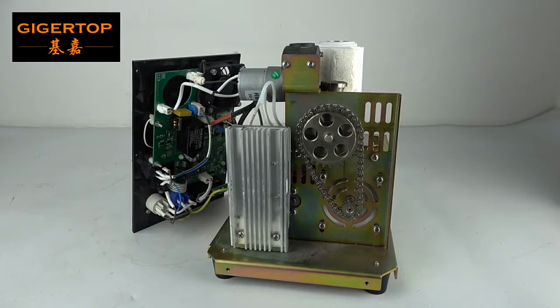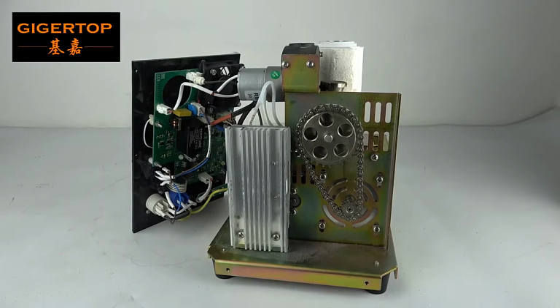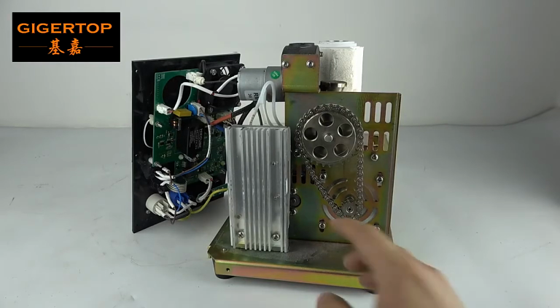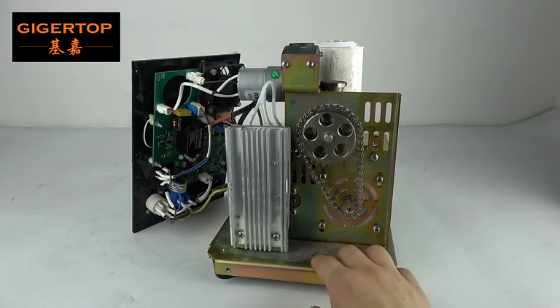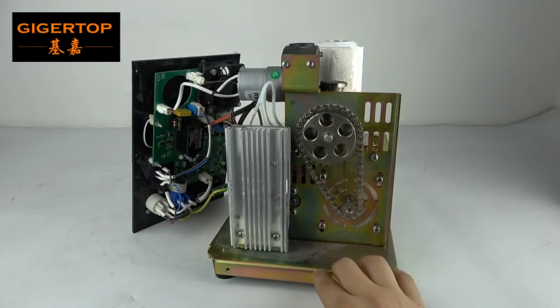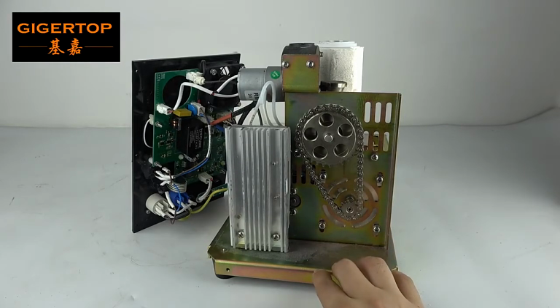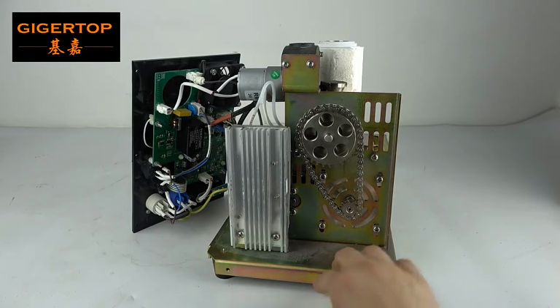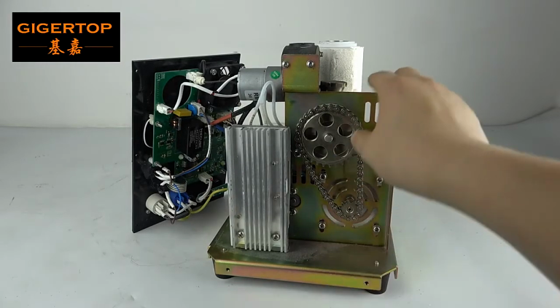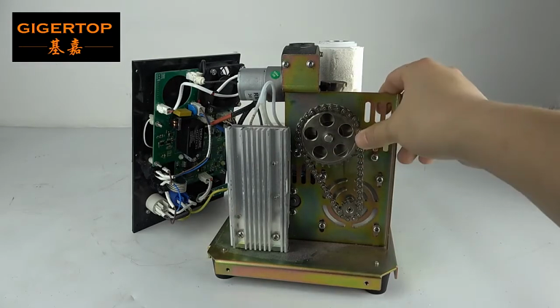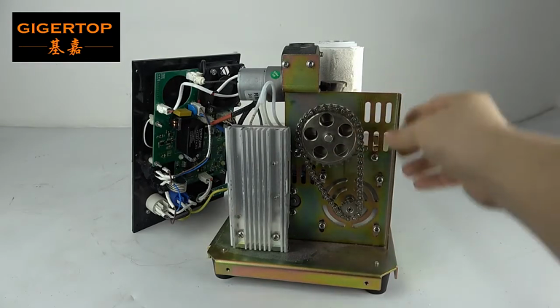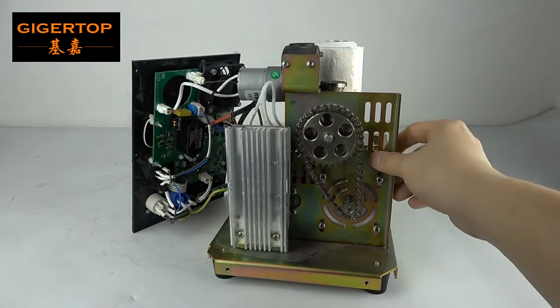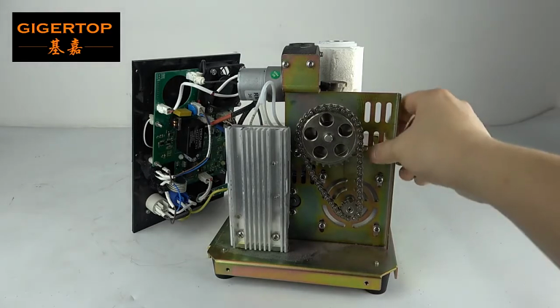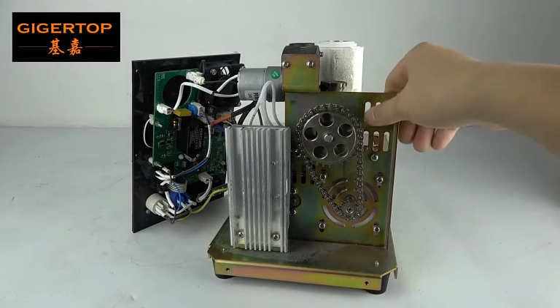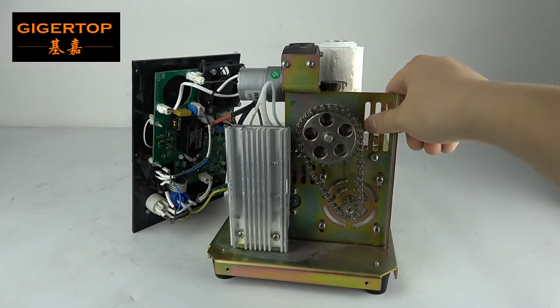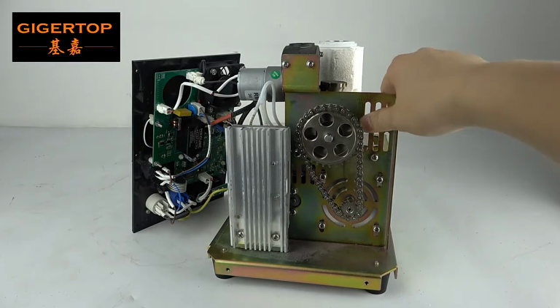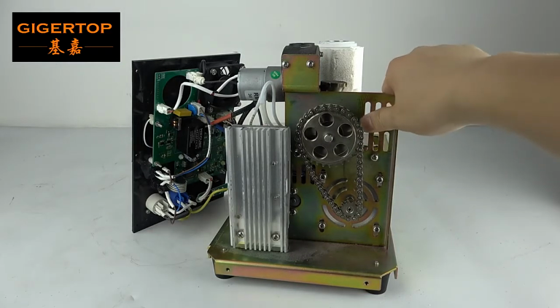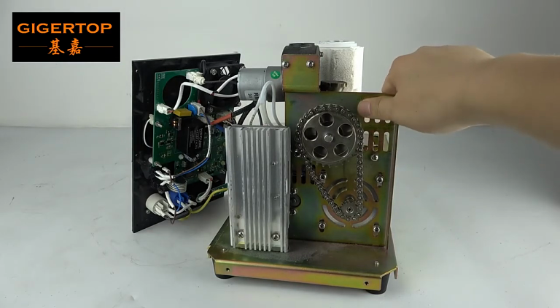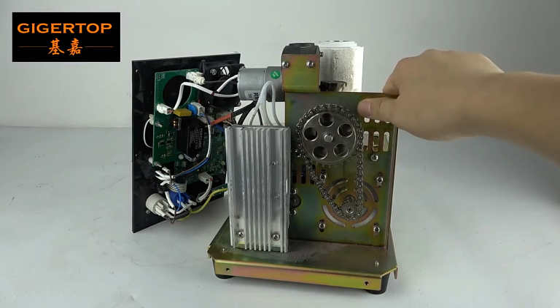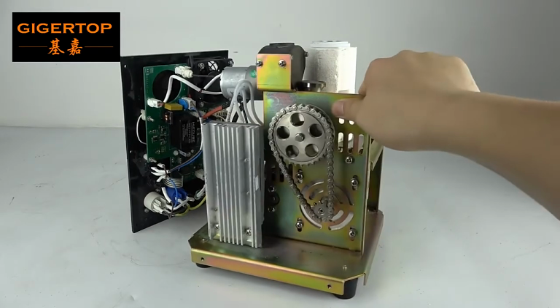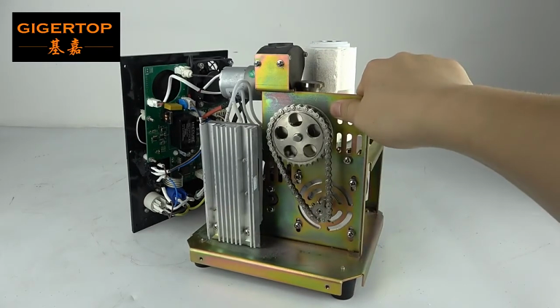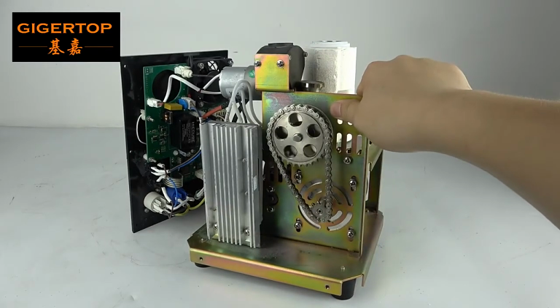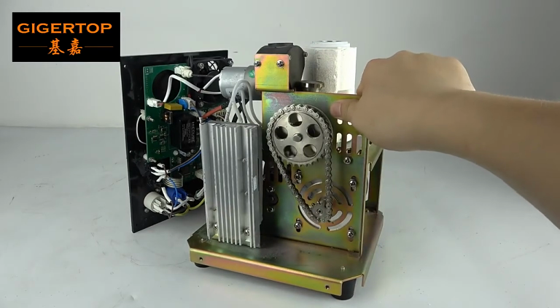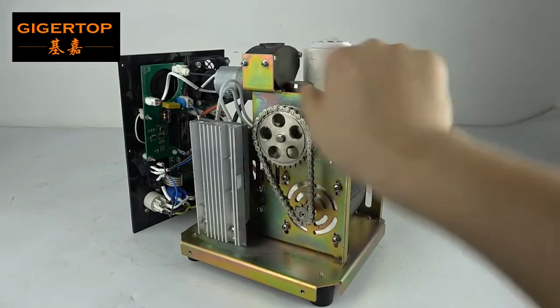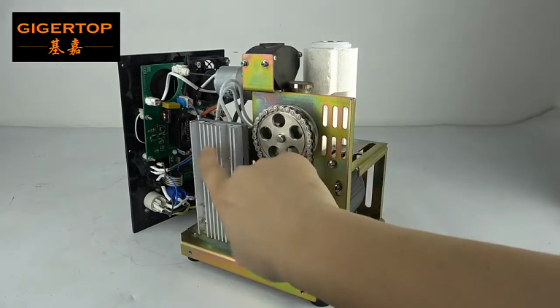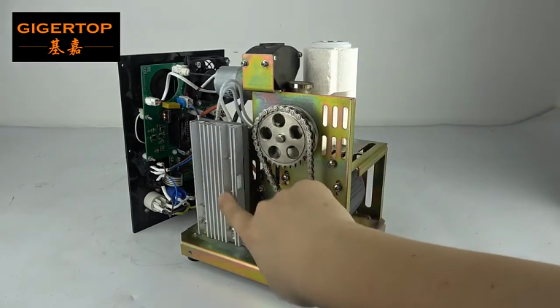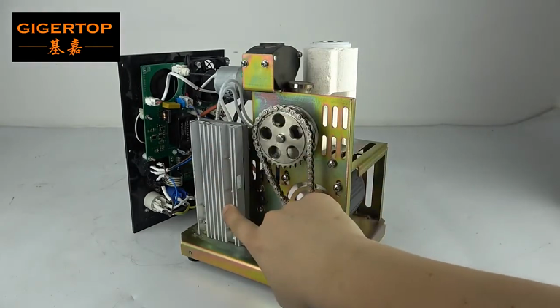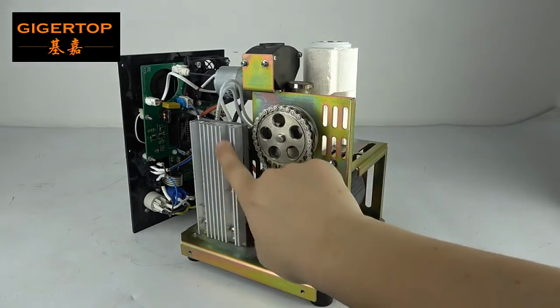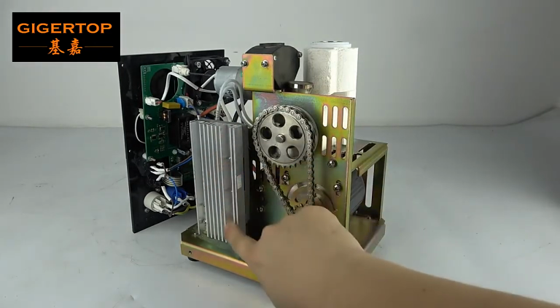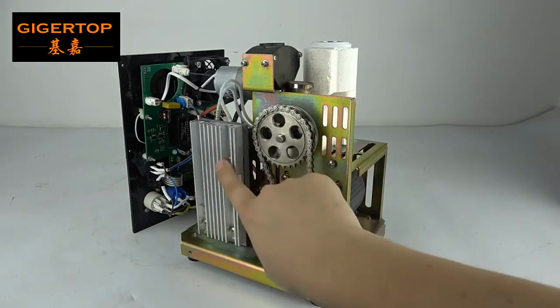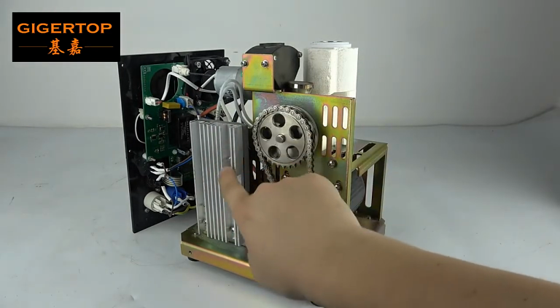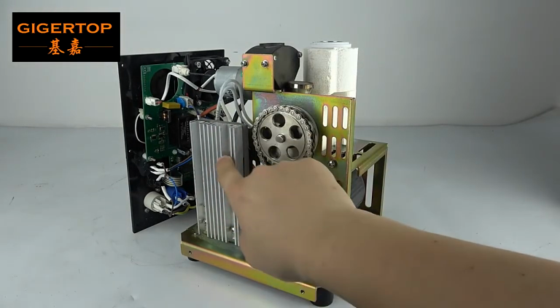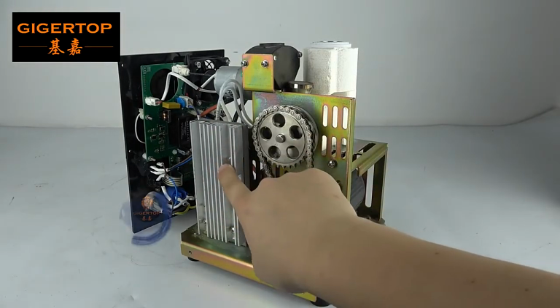Today we check the Shaowen company cold fireworks machine. After disassembling the outside cover, we can see the inside structure. This is the board for the heating — the main board for the heating.